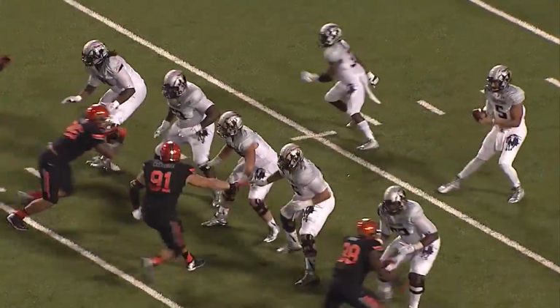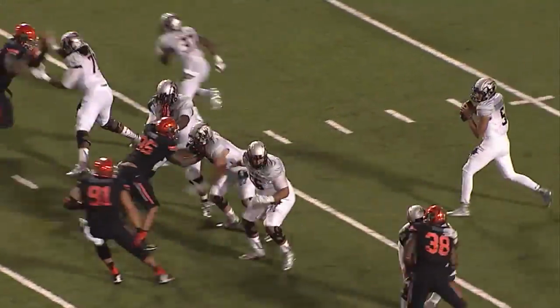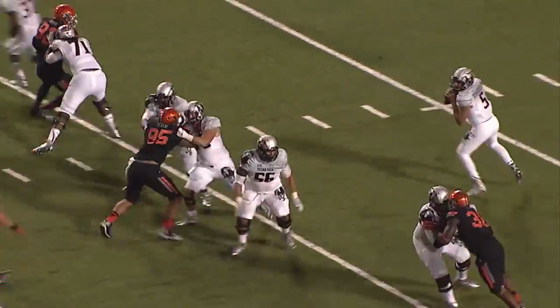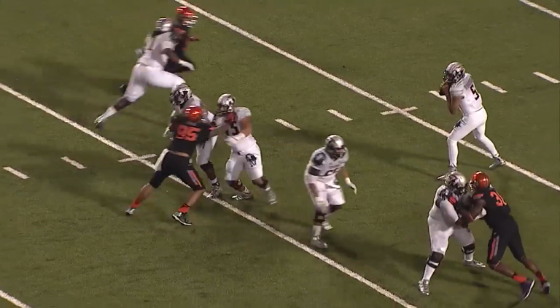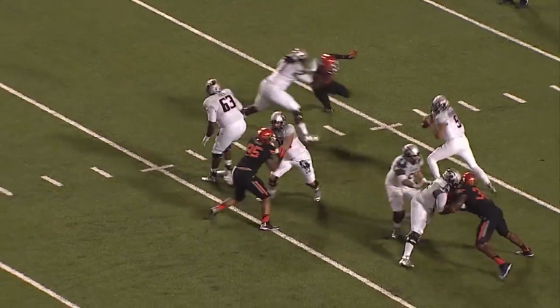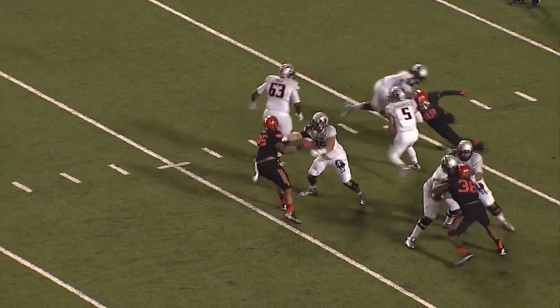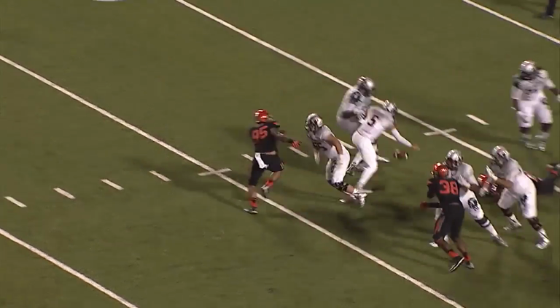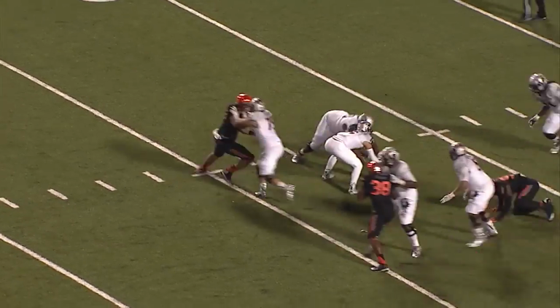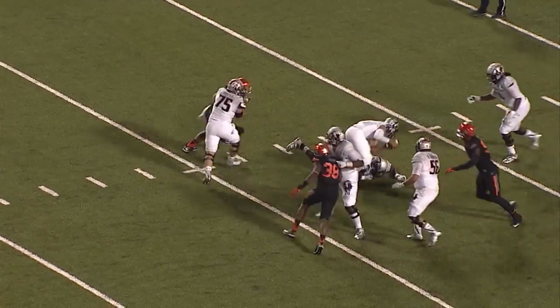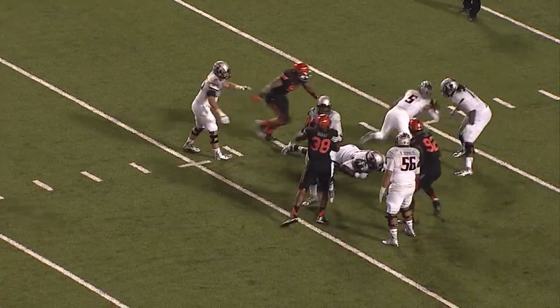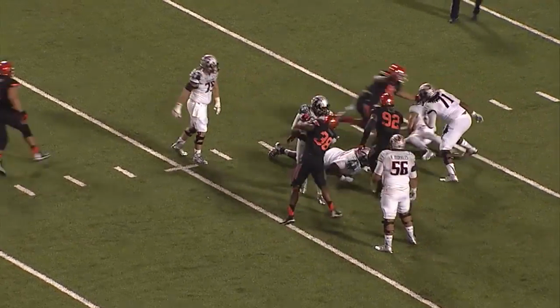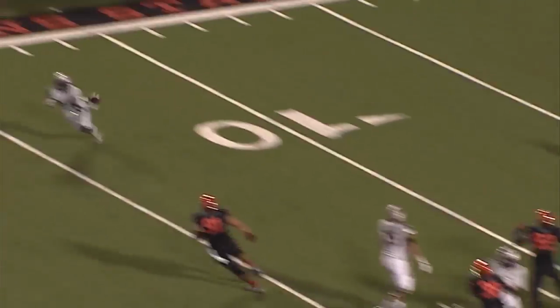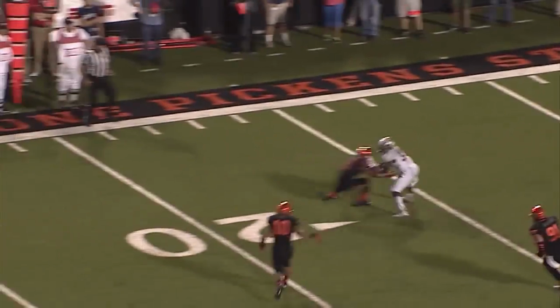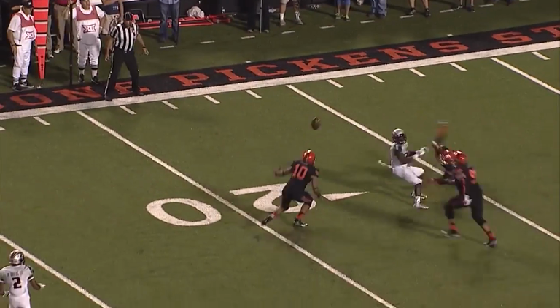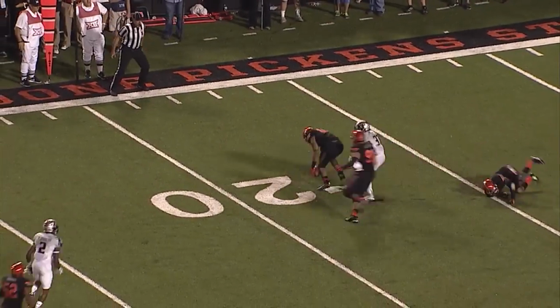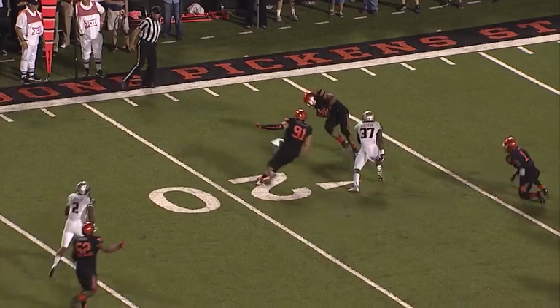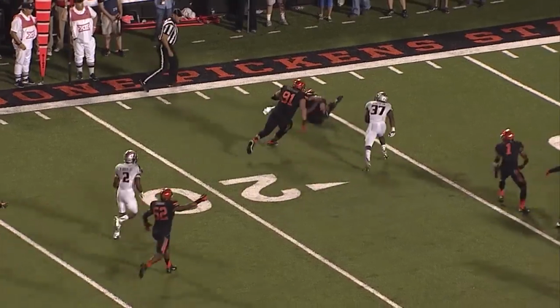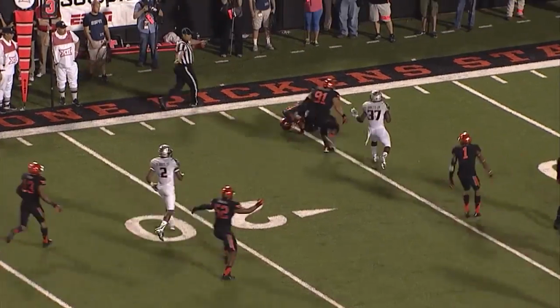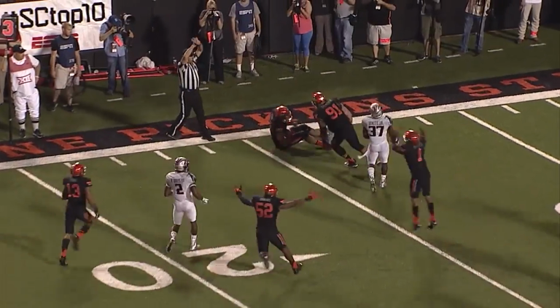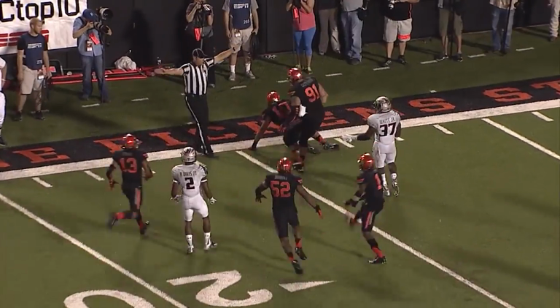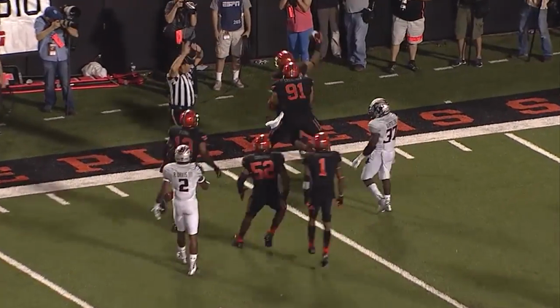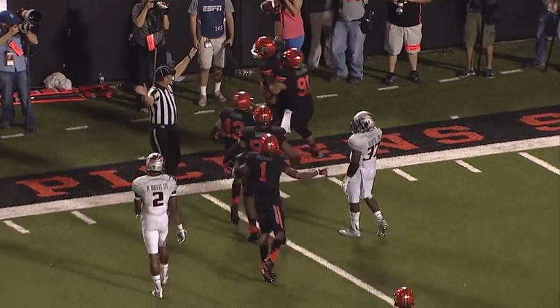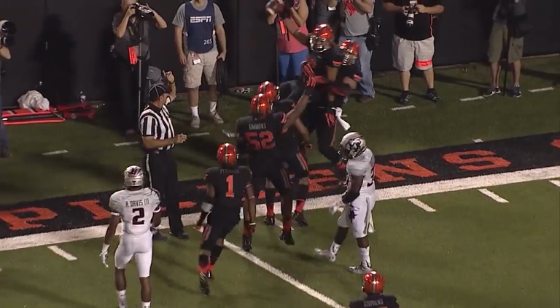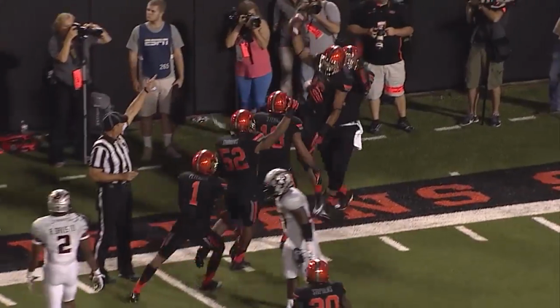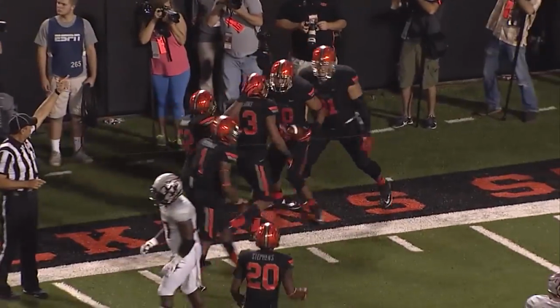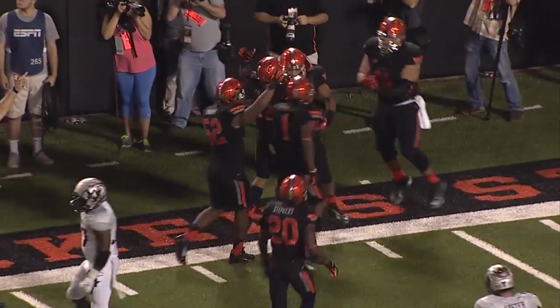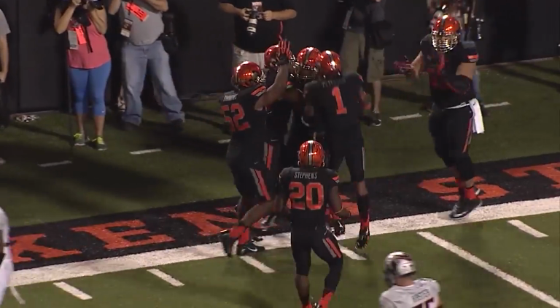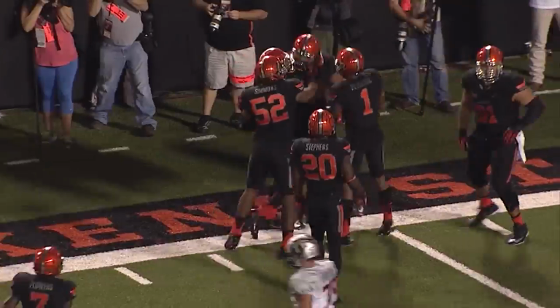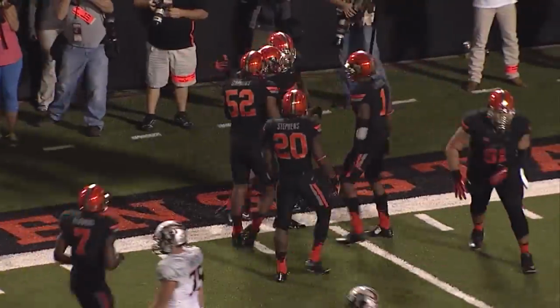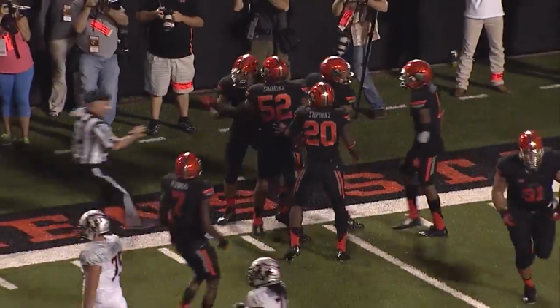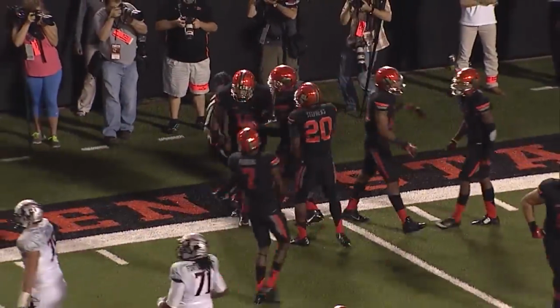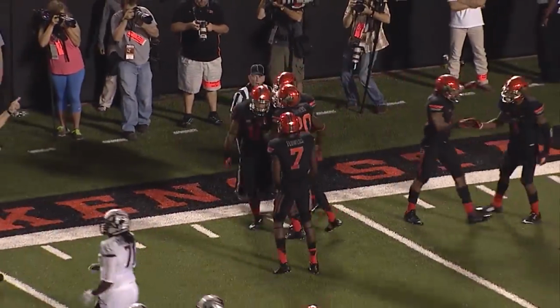Four-man line for the Cowboys. Mahomes gets a shotgun snap, he's back to pass, pocket collapses, ball knocked loose — Mahomes picks it up, slings it out to the right side, it's juggled around, and it is intercepted! Intercepted by Oklahoma State — I think Seth Jacobs got it!